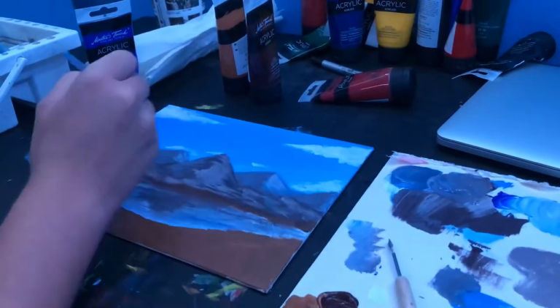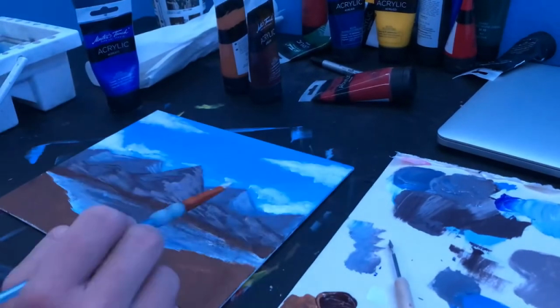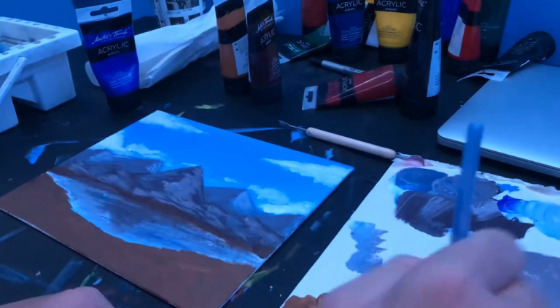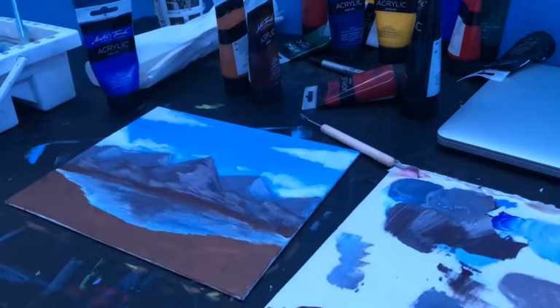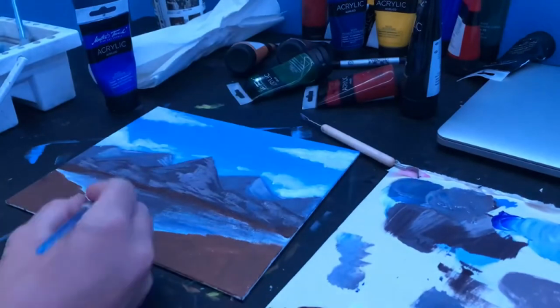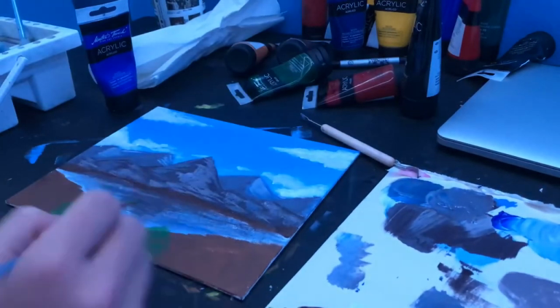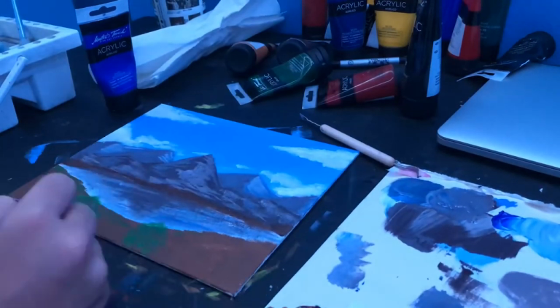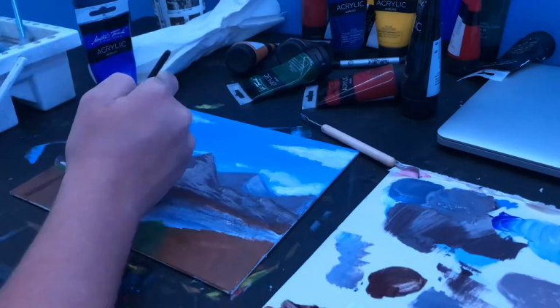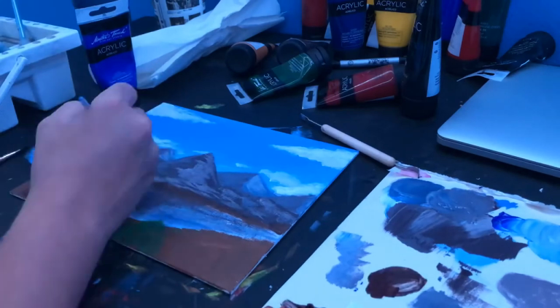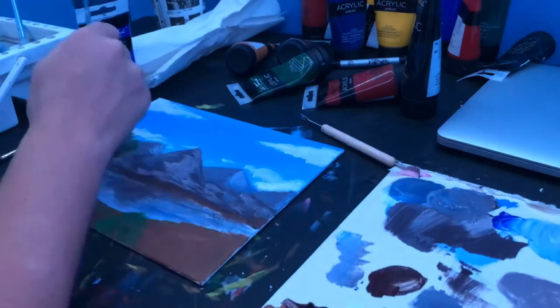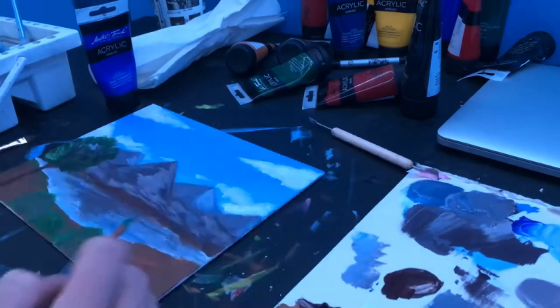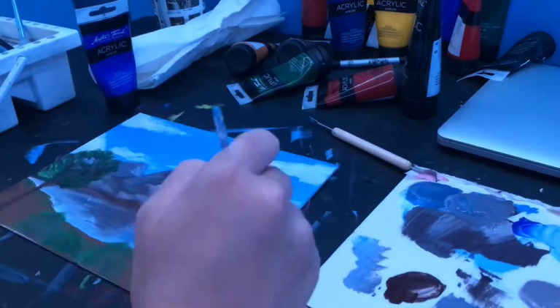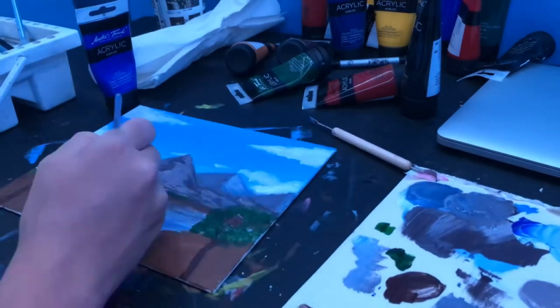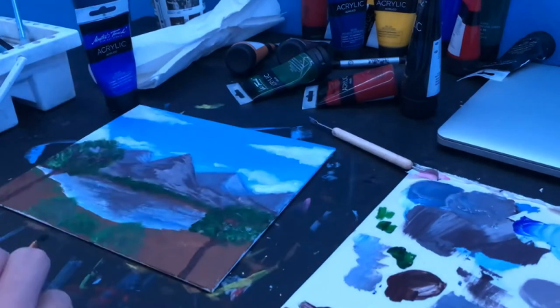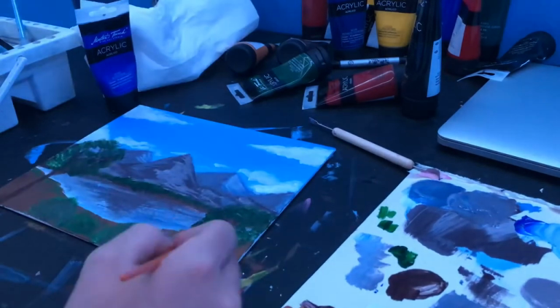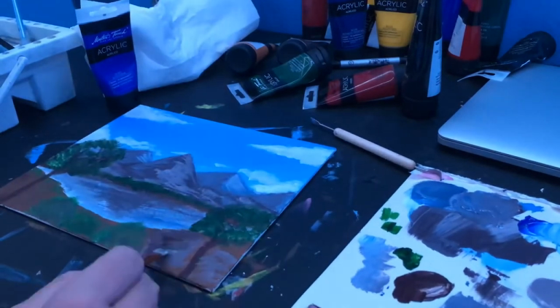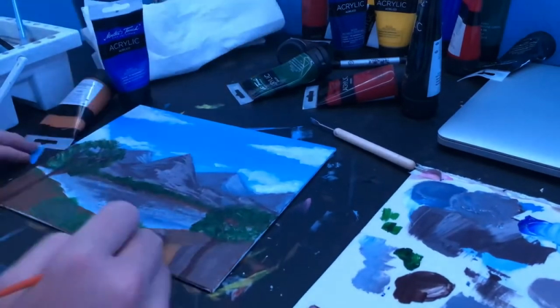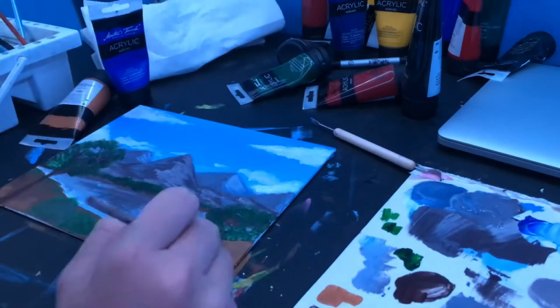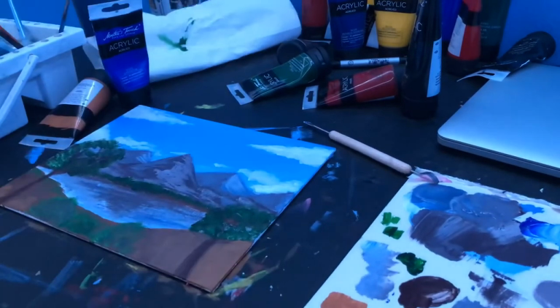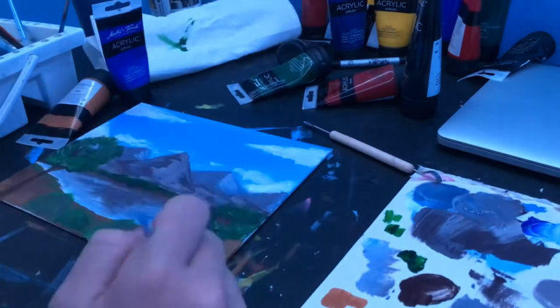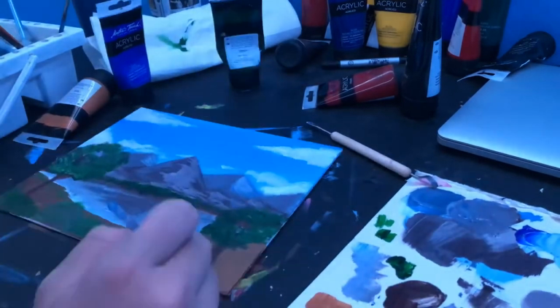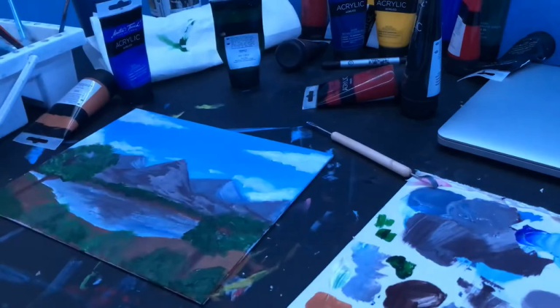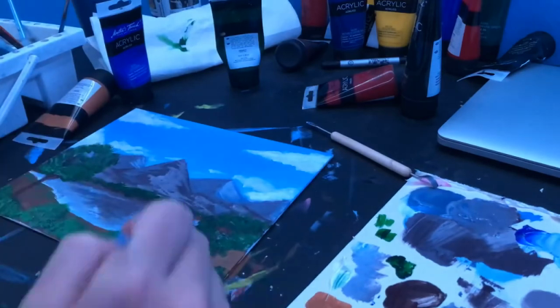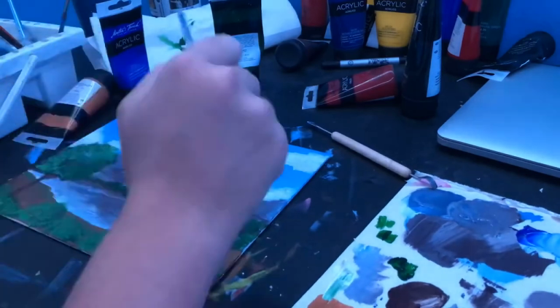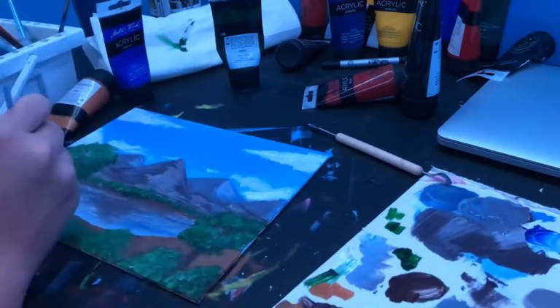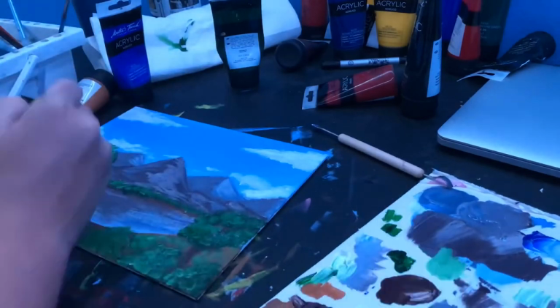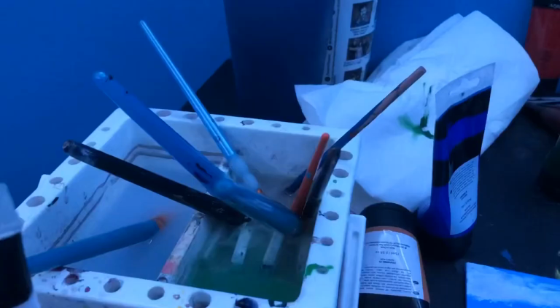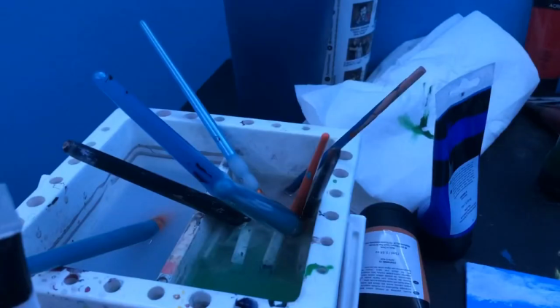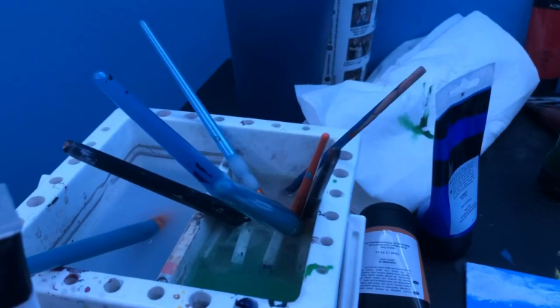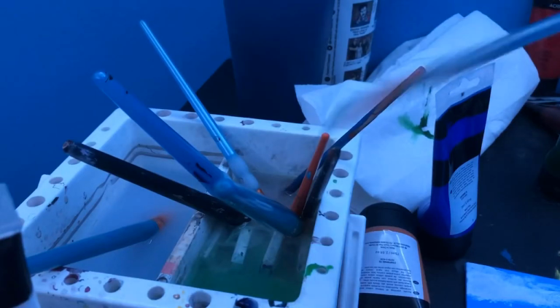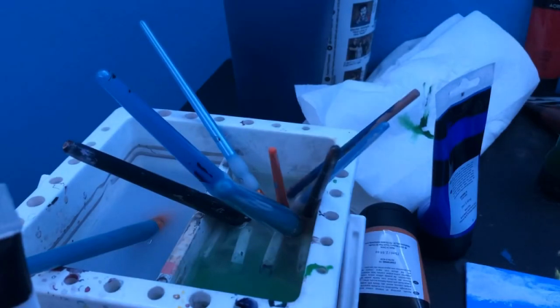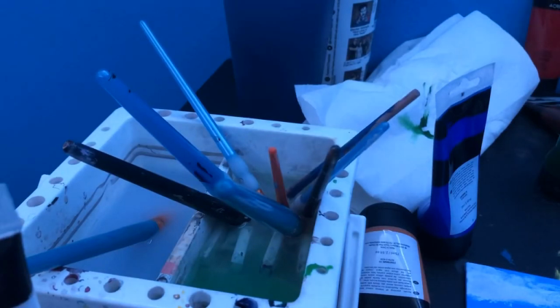Now I'm adding some clouds and cloud shadow. I put some bushes in the front and two trees on the side. Don't forget your highlights, and that's pretty much it.